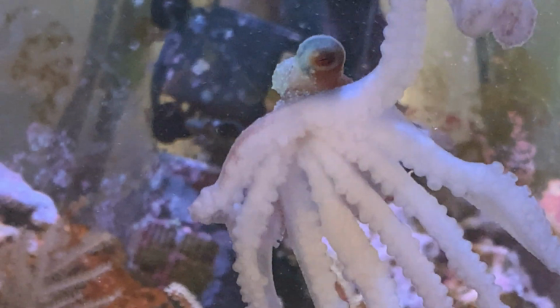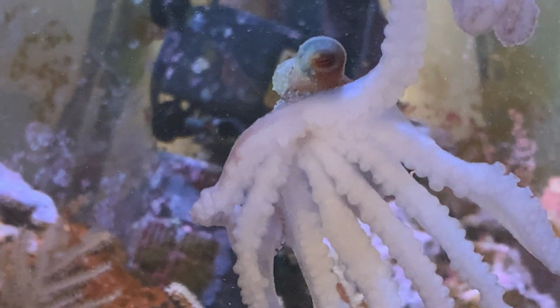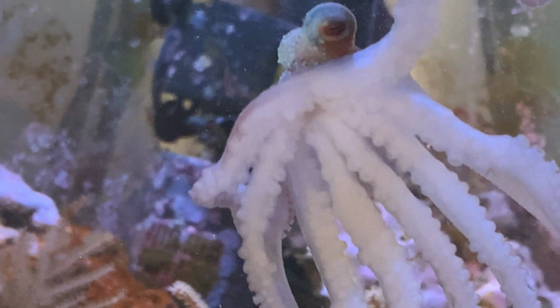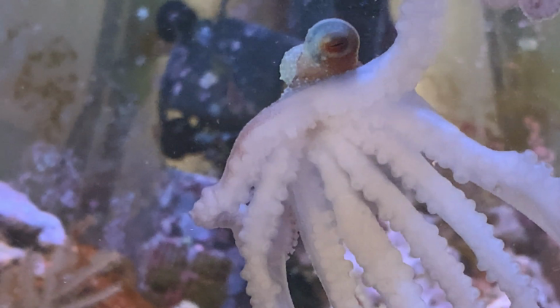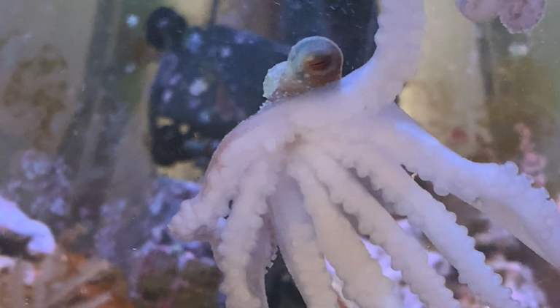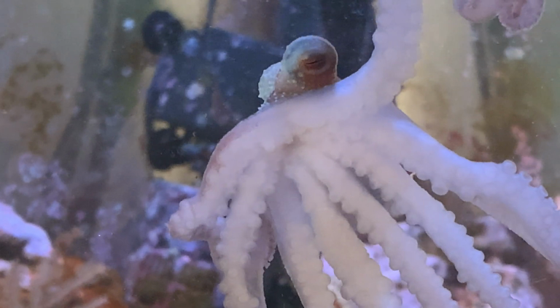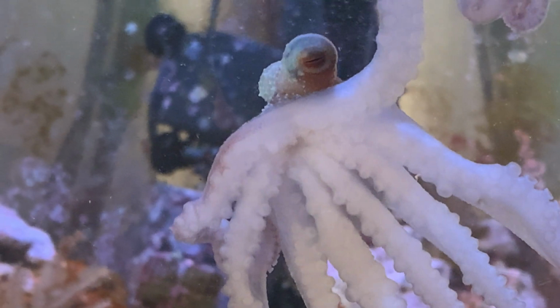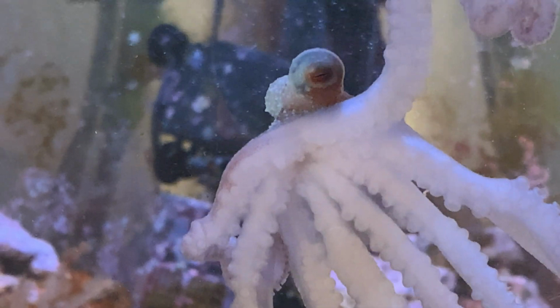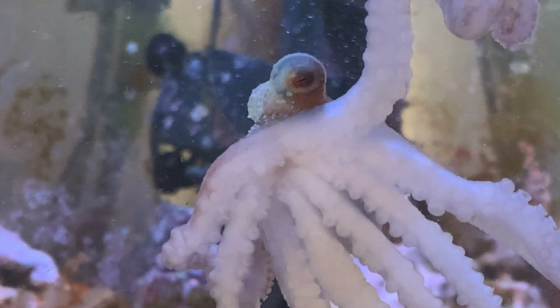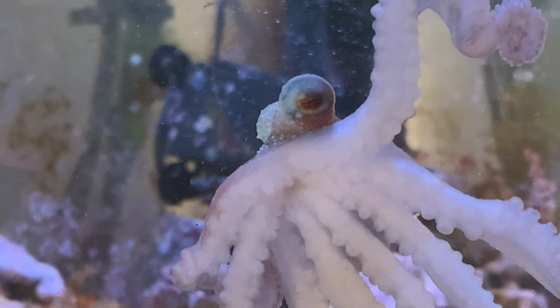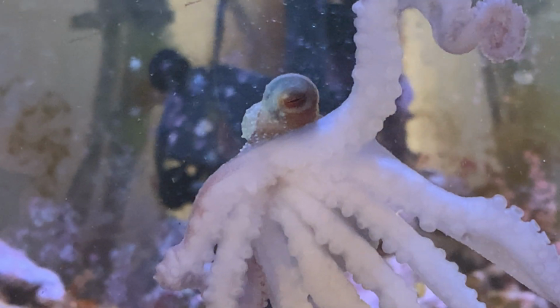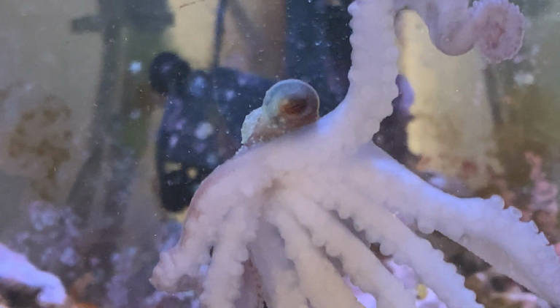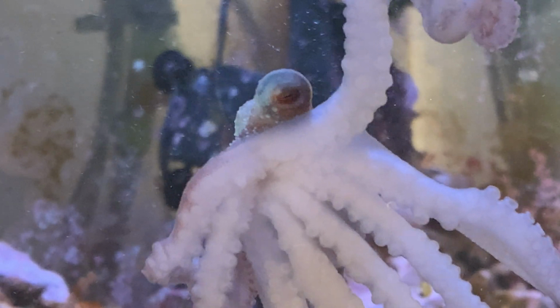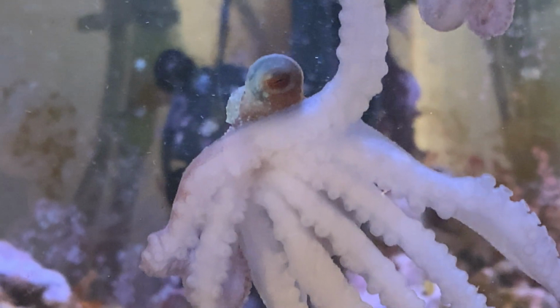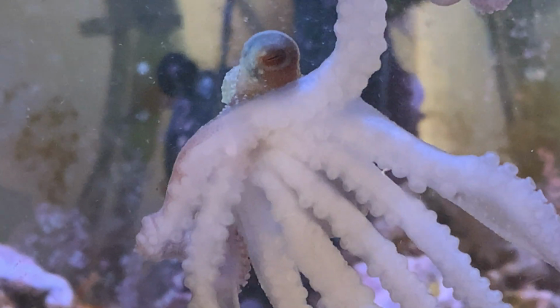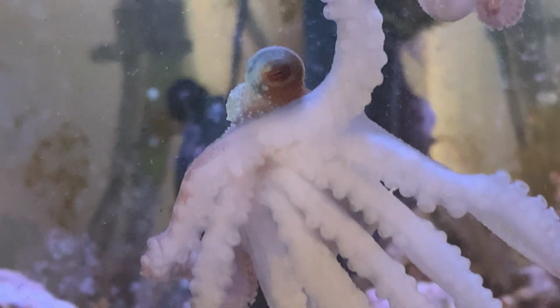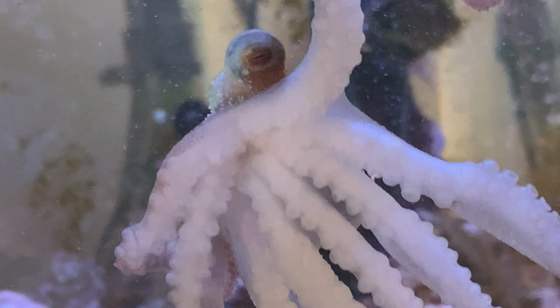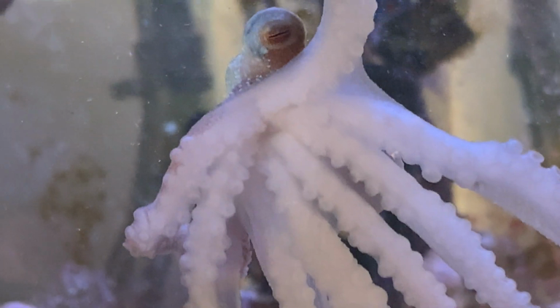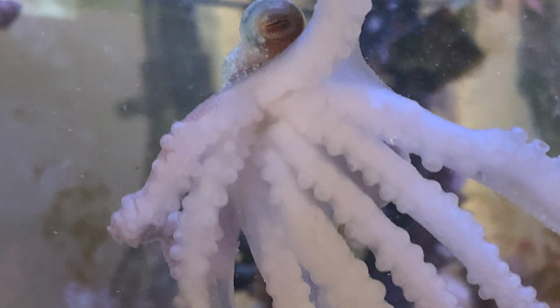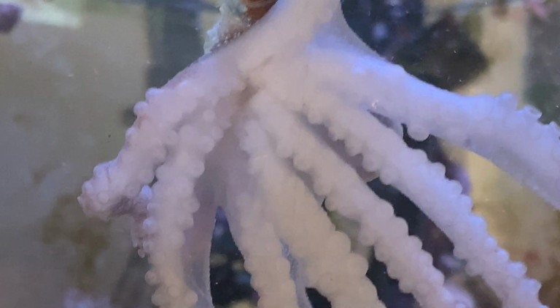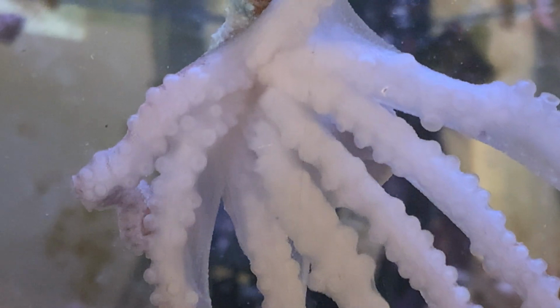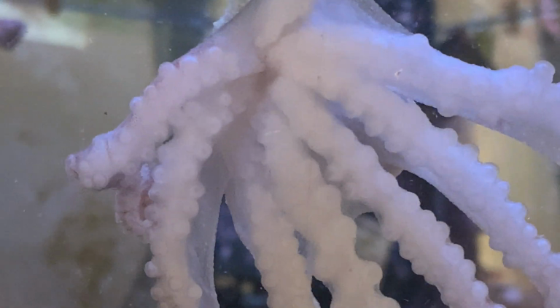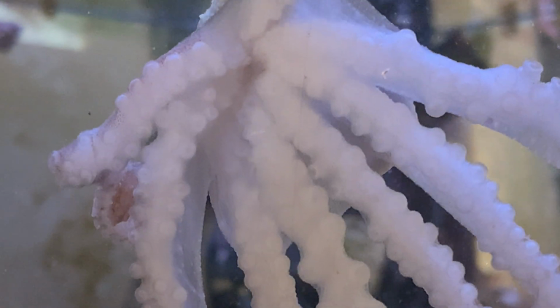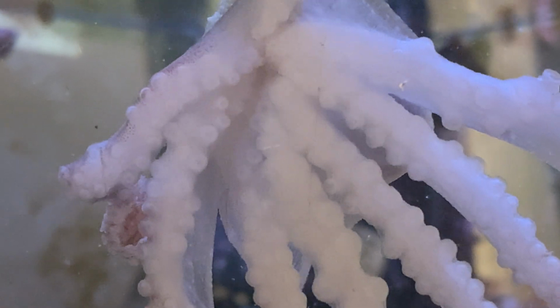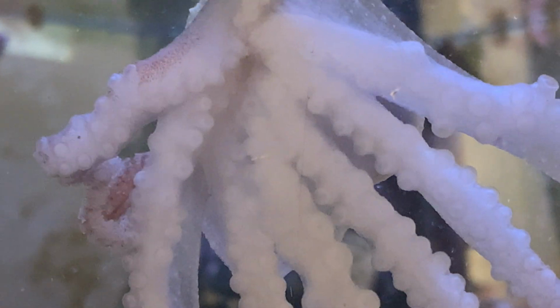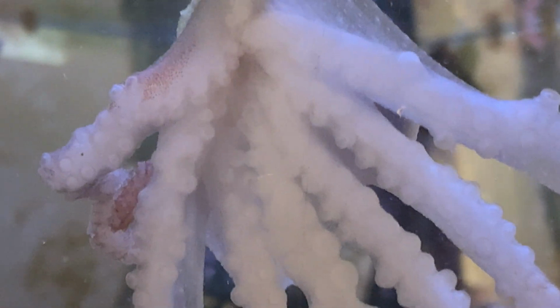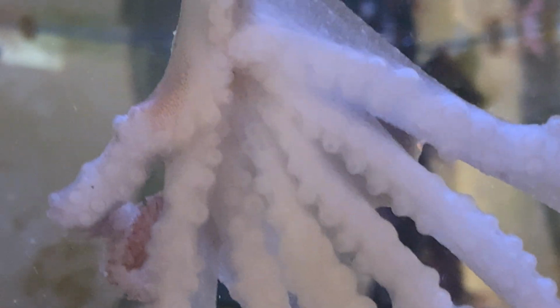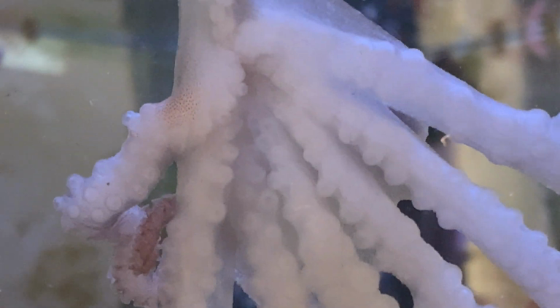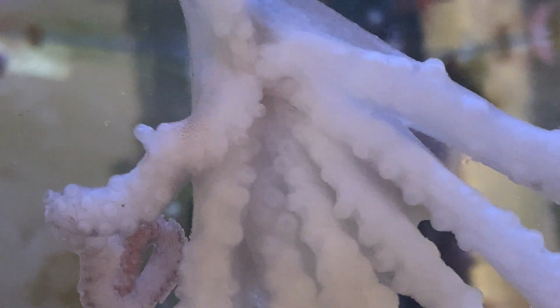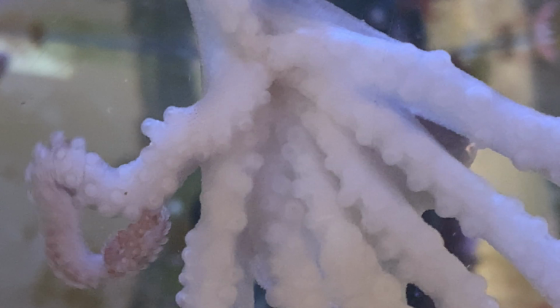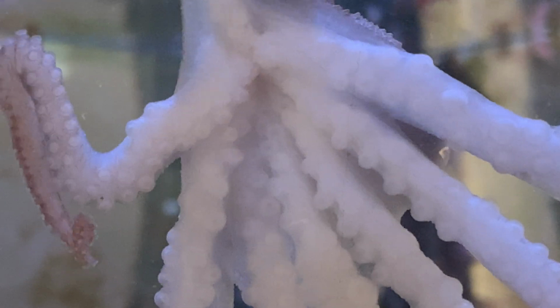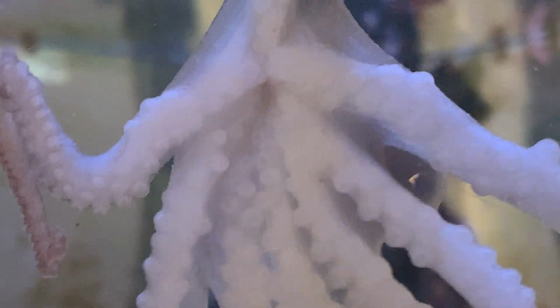Here's a little video trying to show how an octopus doesn't really show off its beak. That beak is up underneath there, but it's kind of covered over by skin. You just don't really ever see that beak.